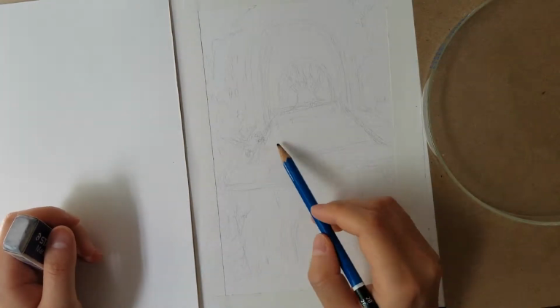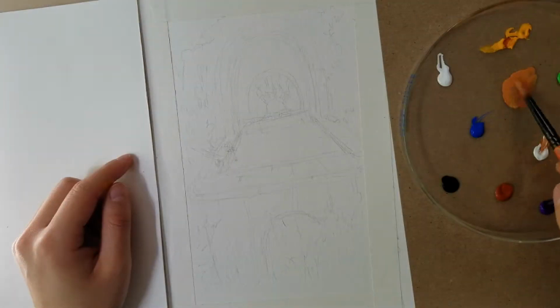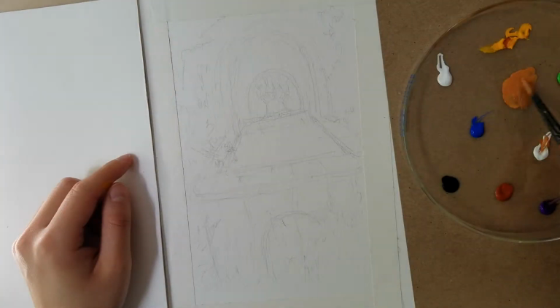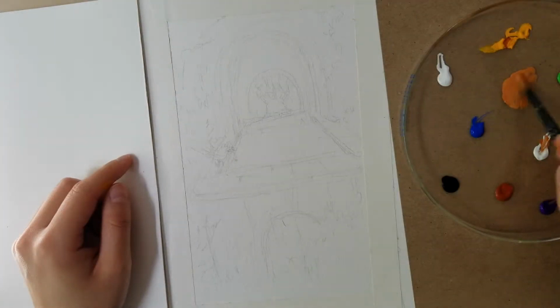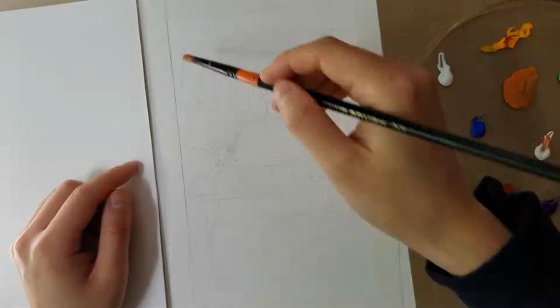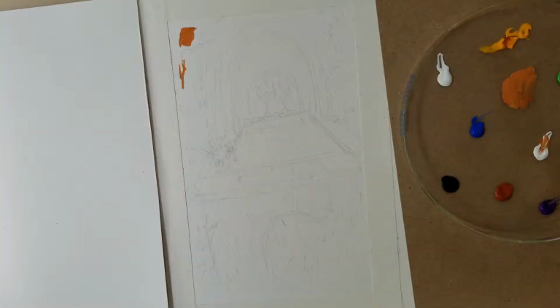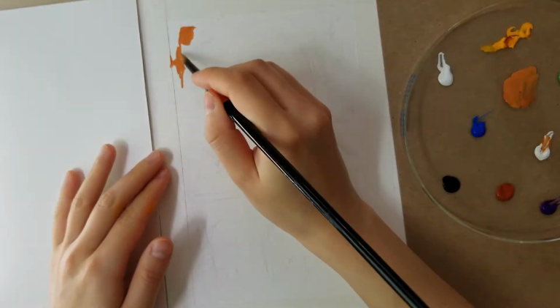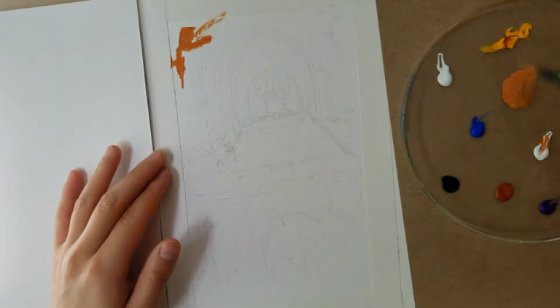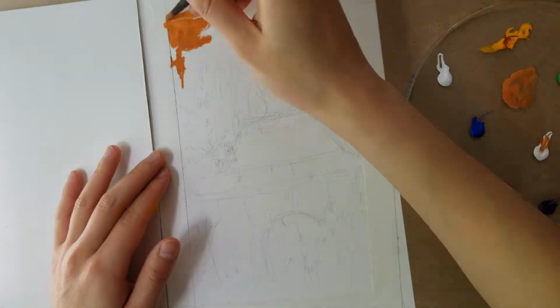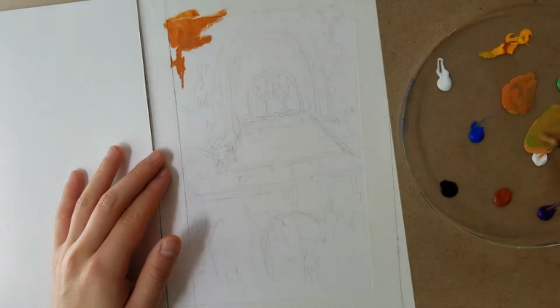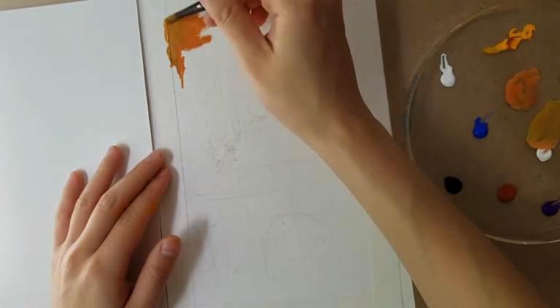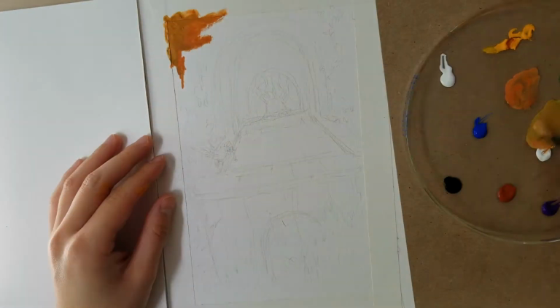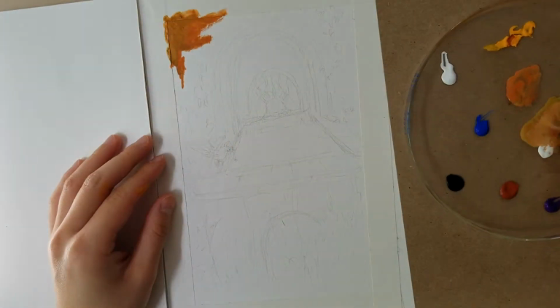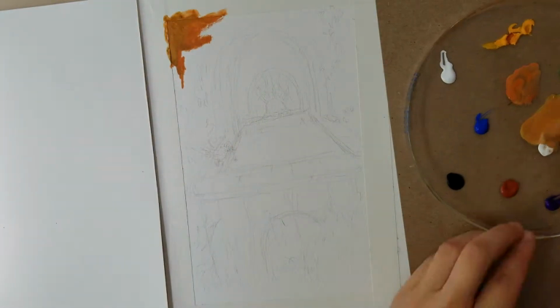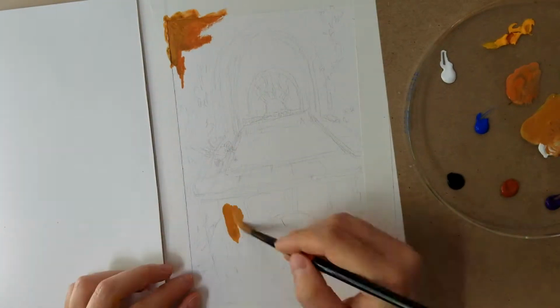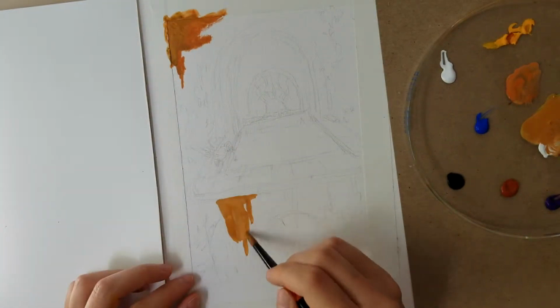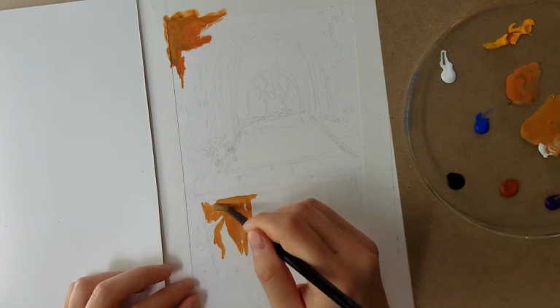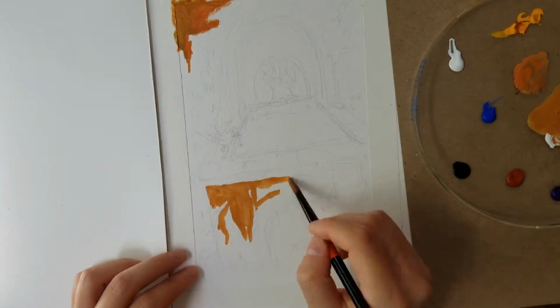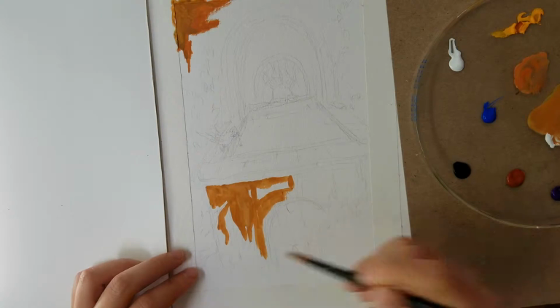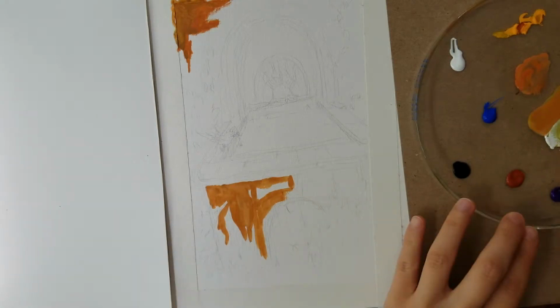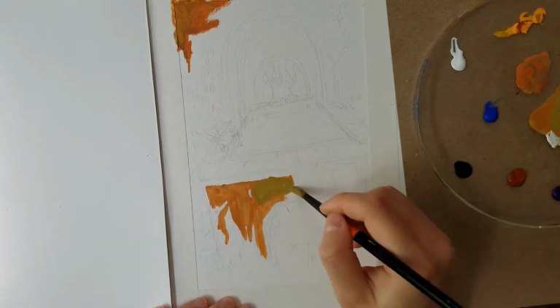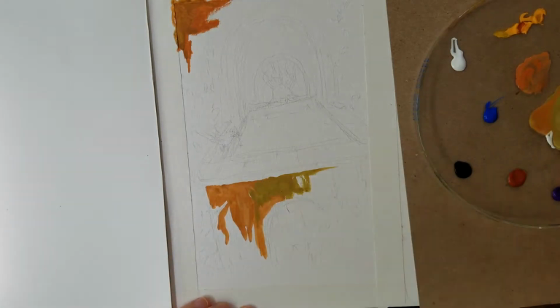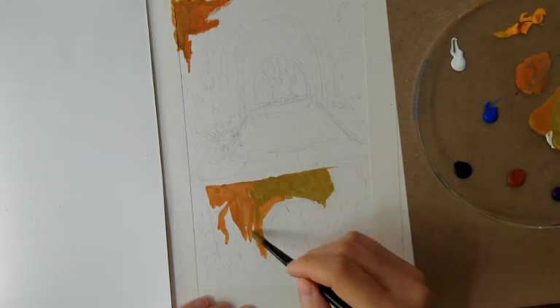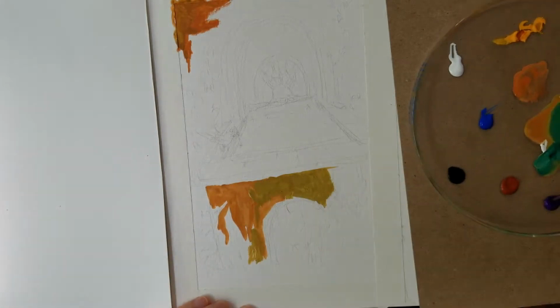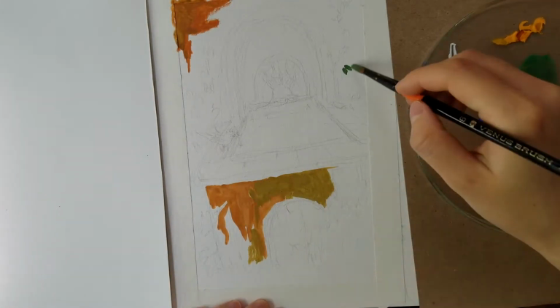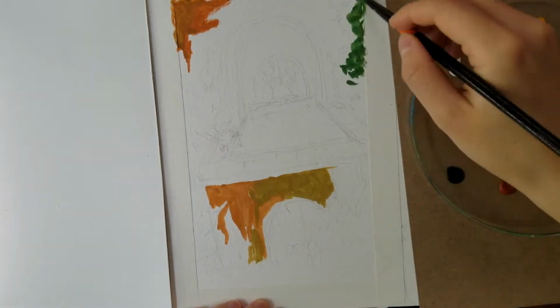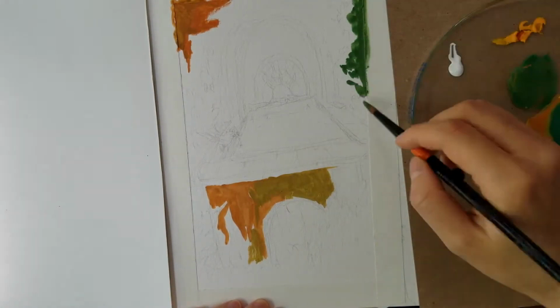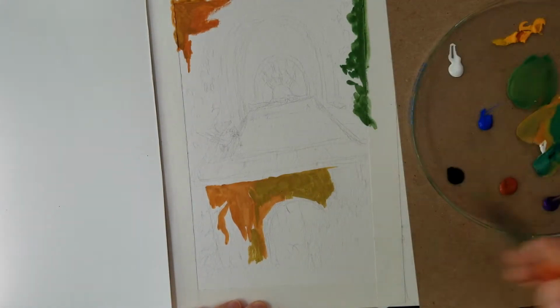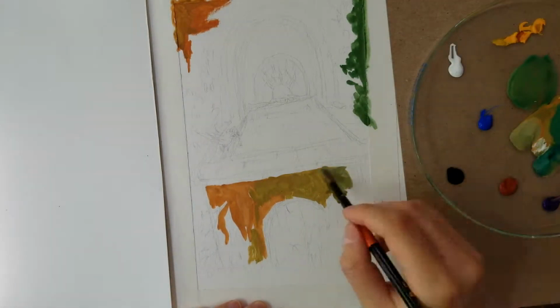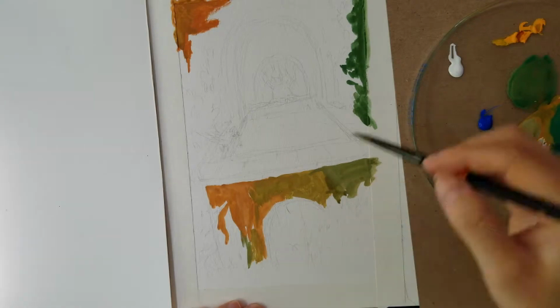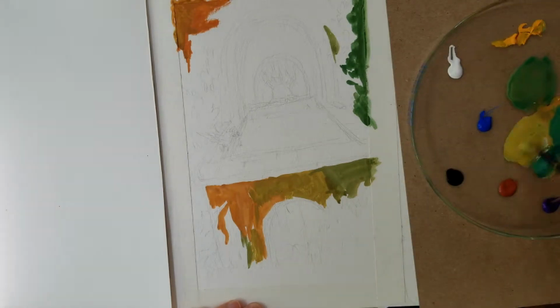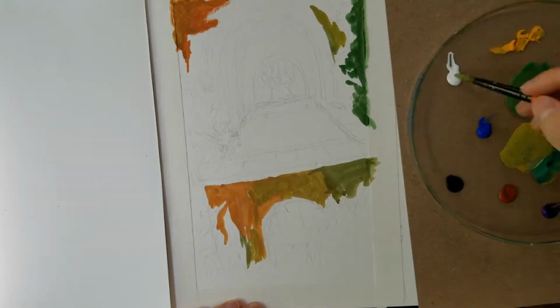I recently rewatched The Castle of Cagliostro, the animated film, and I felt inspired to paint a background. Acrylic wash is the obvious choice here since that is what seems to have been used to paint backgrounds in many older Japanese animations.